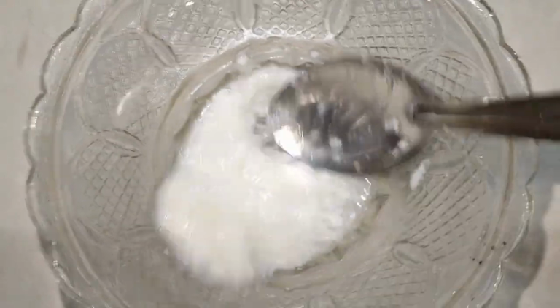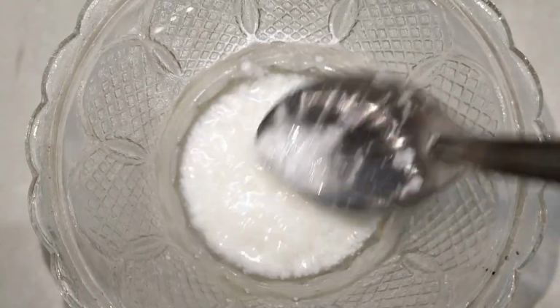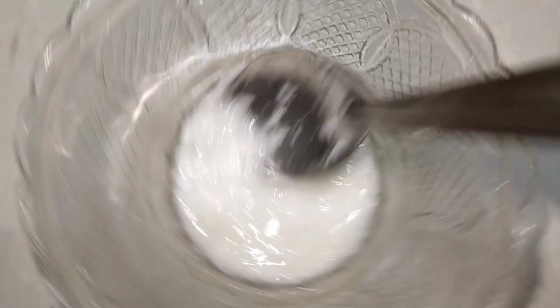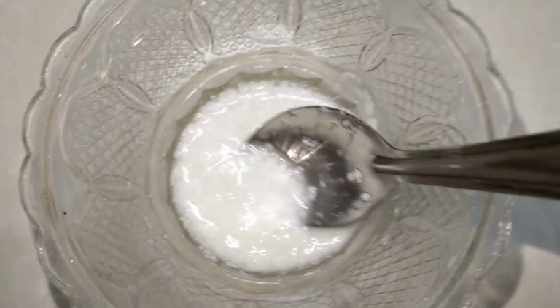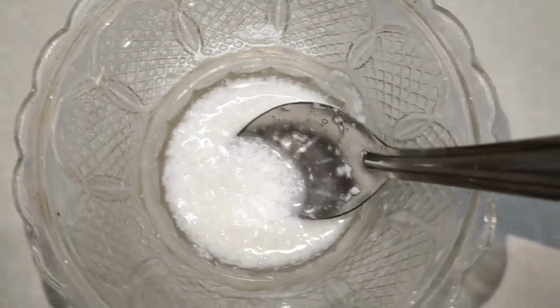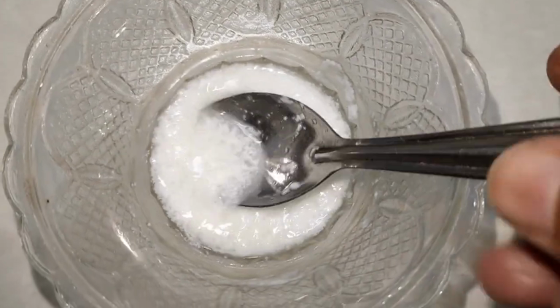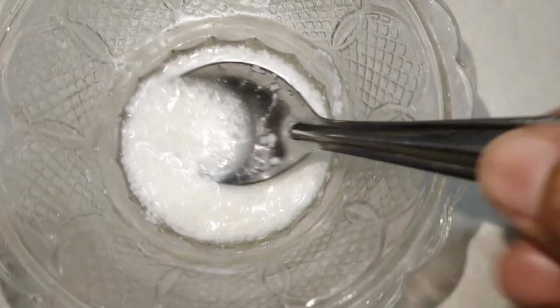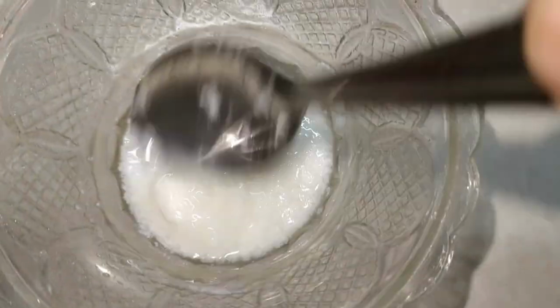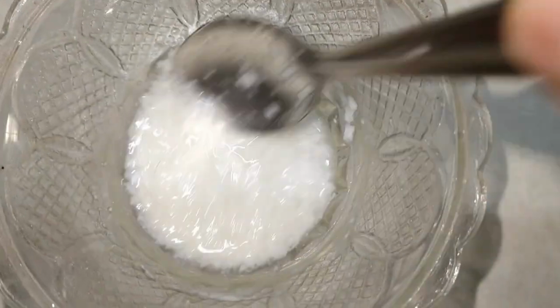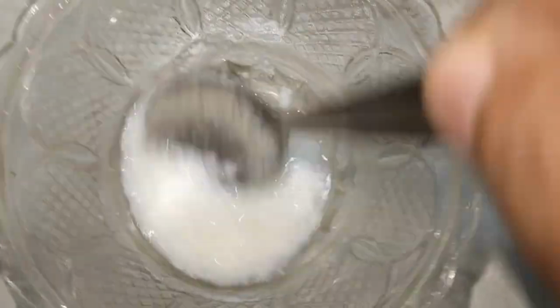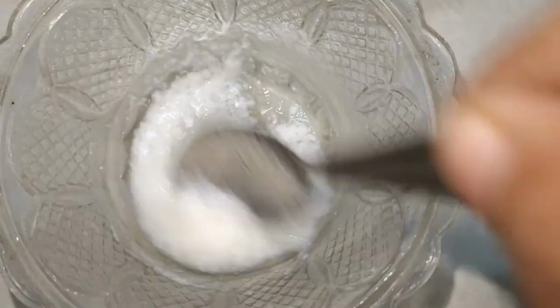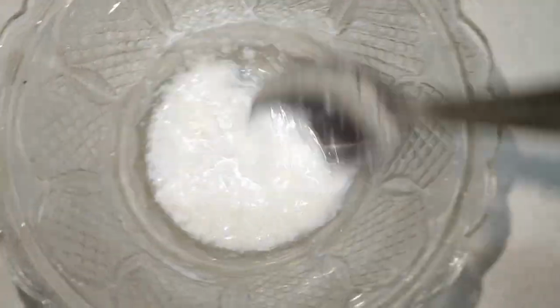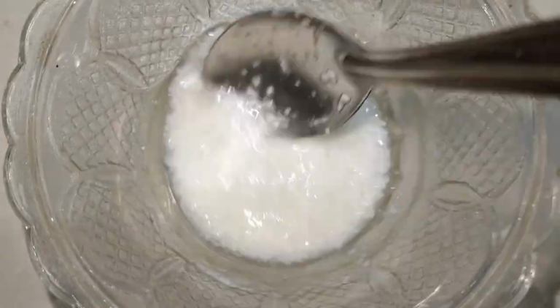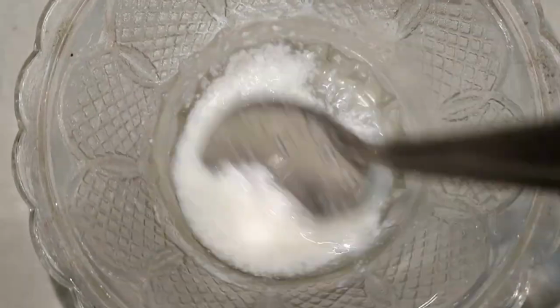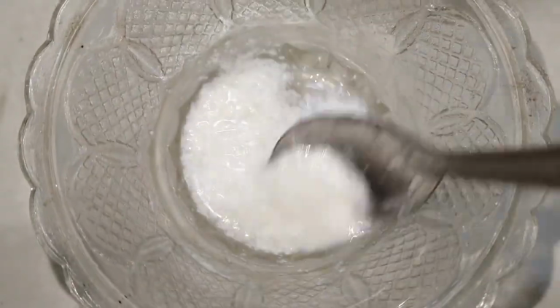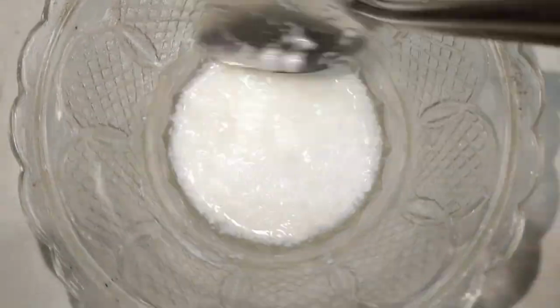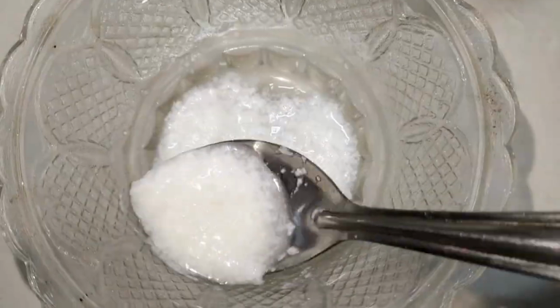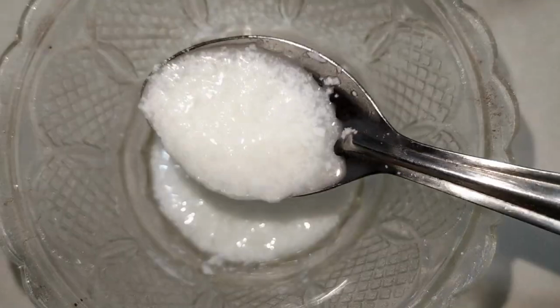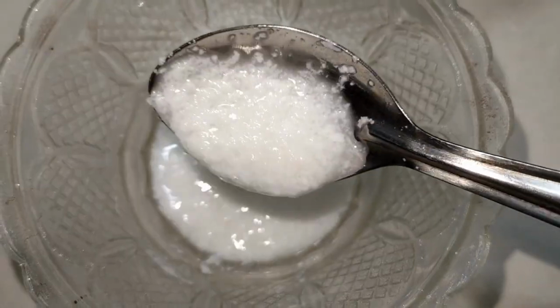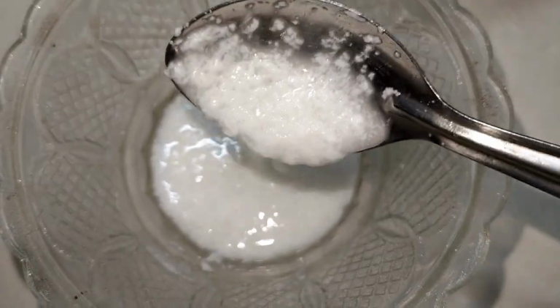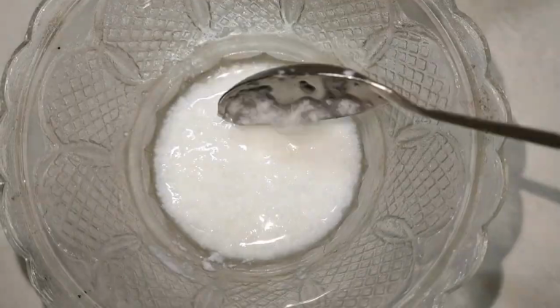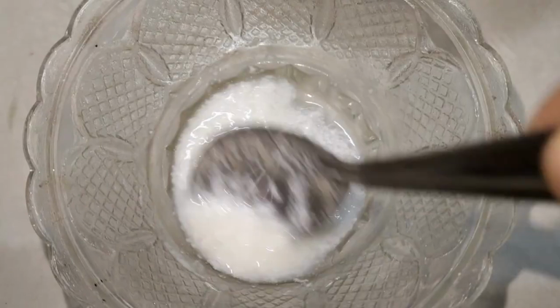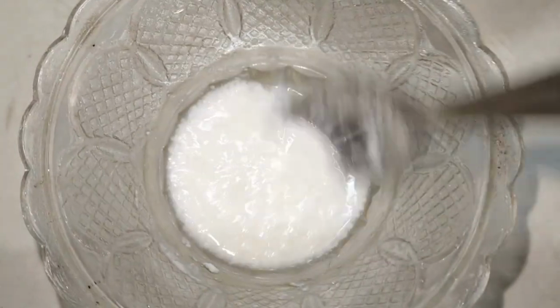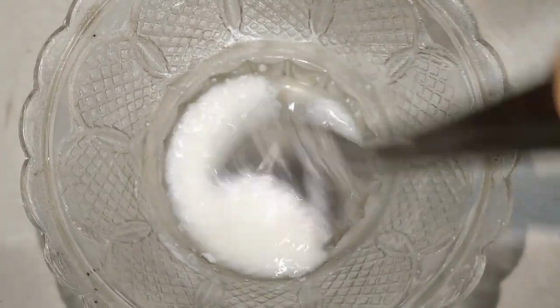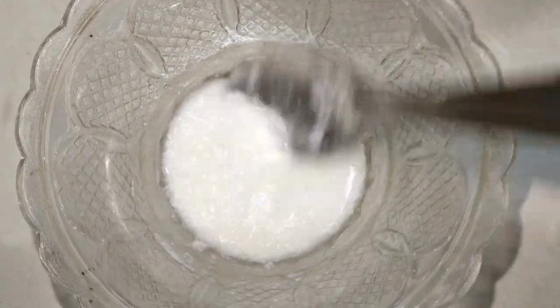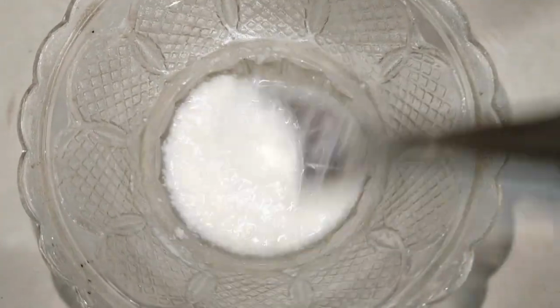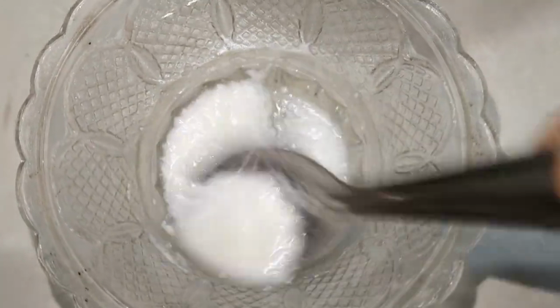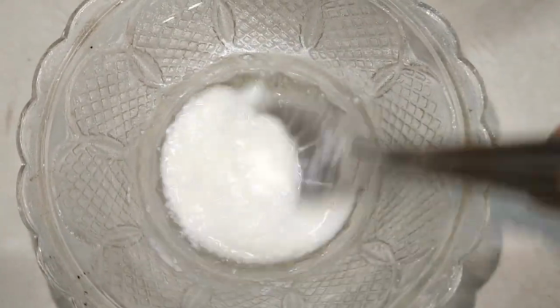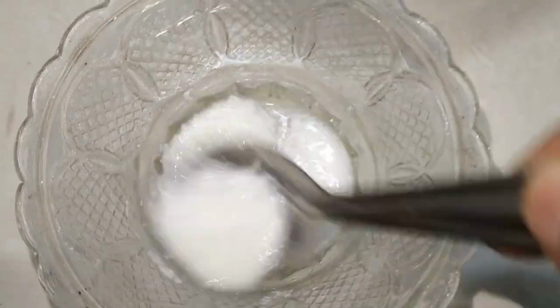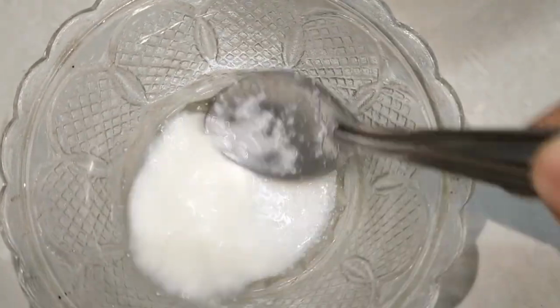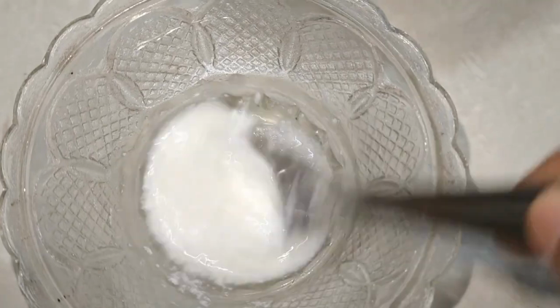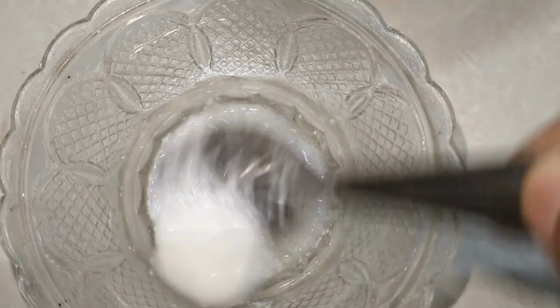I will mix it in a little bit. I will add a special ingredient and mix it in.